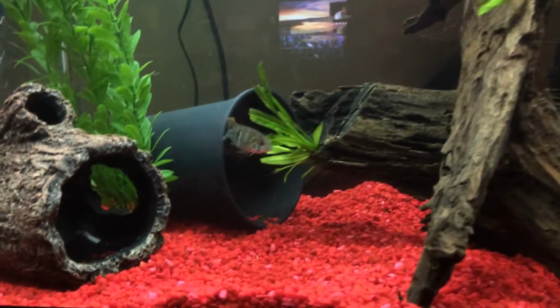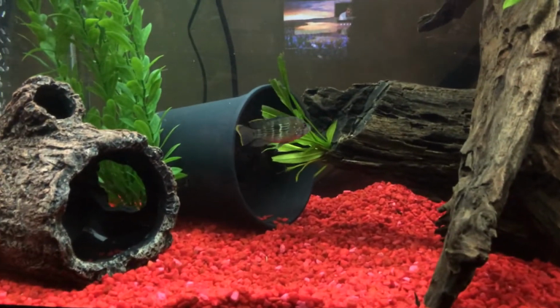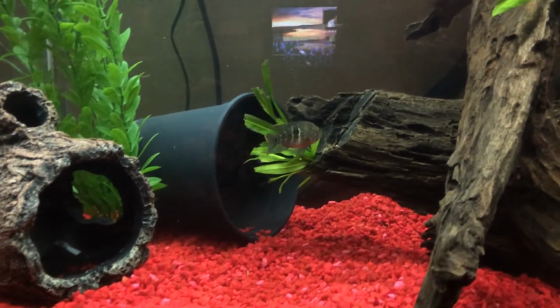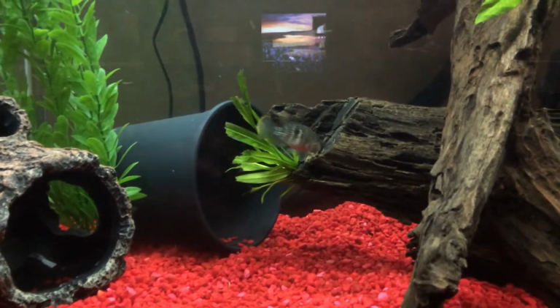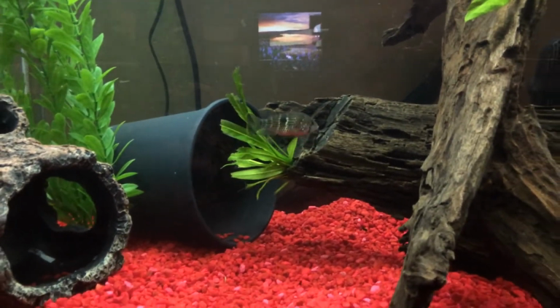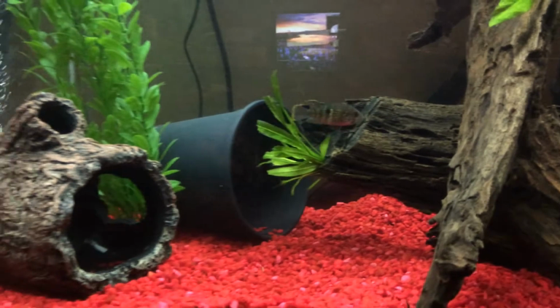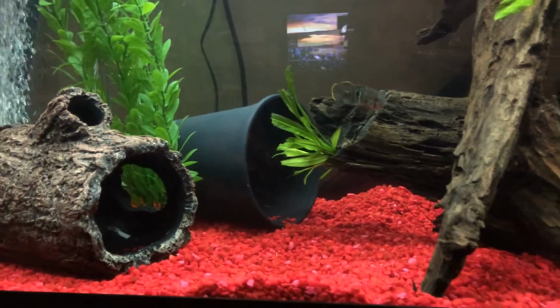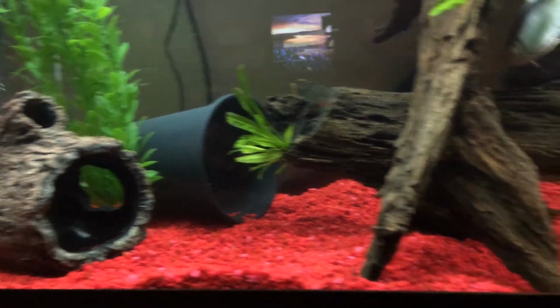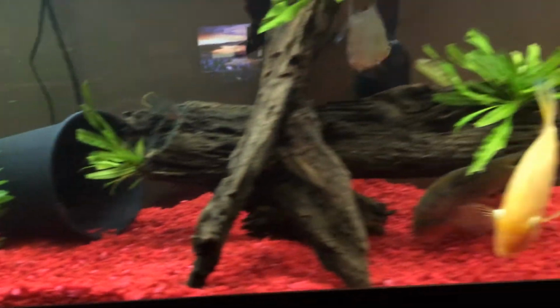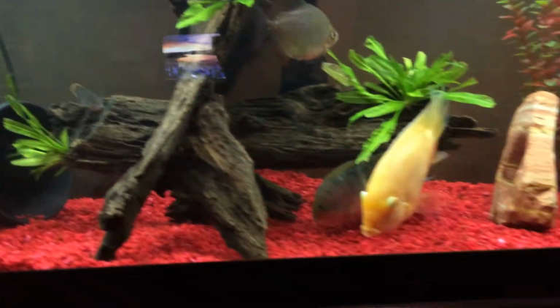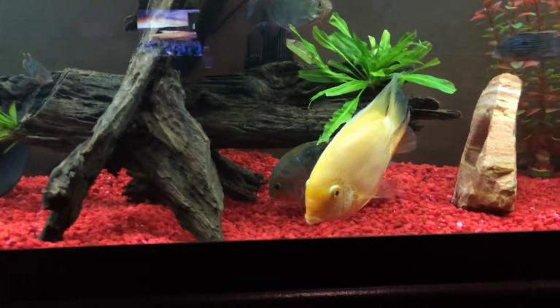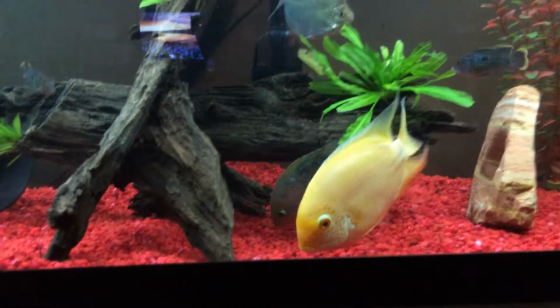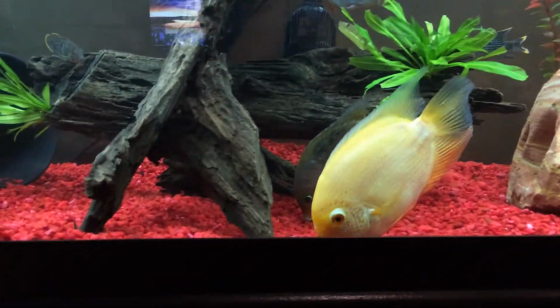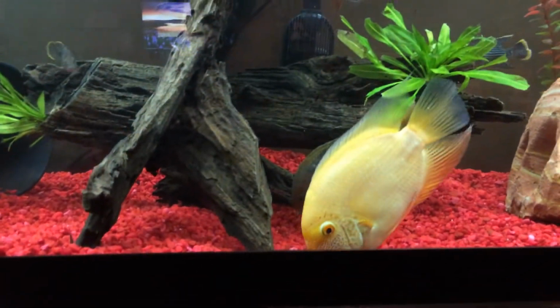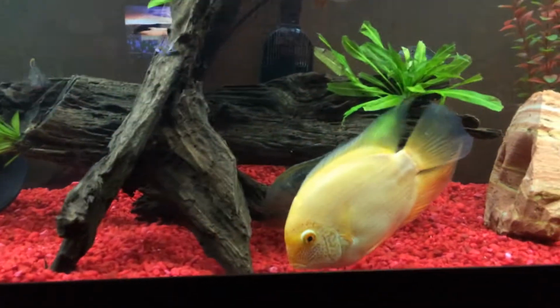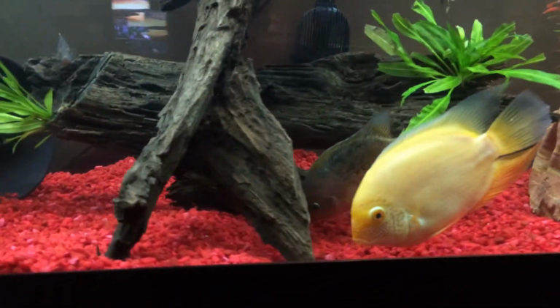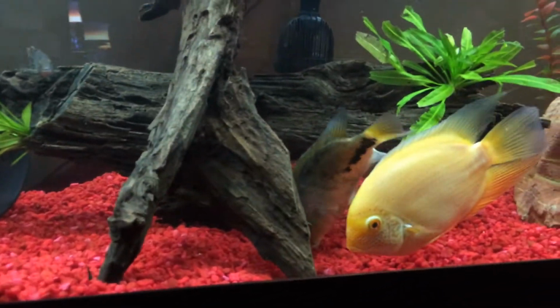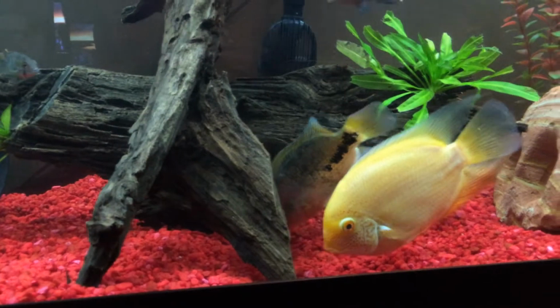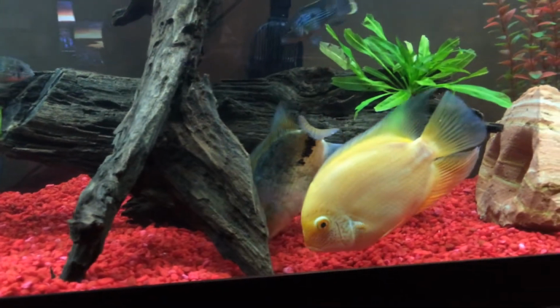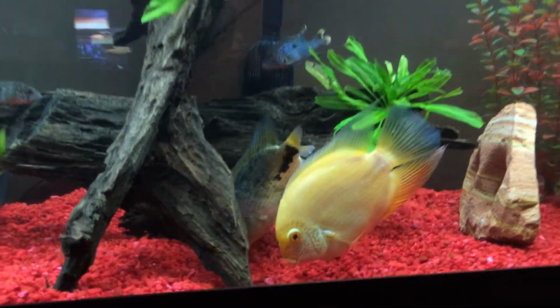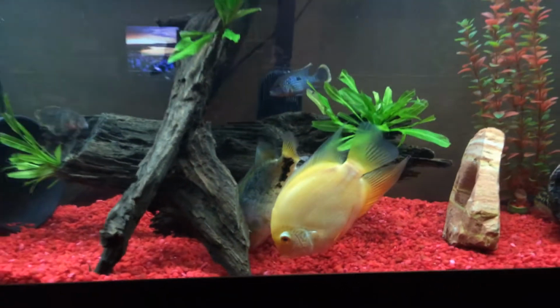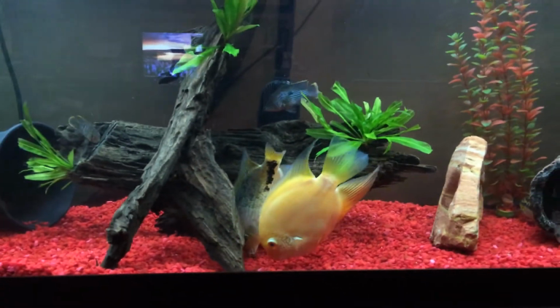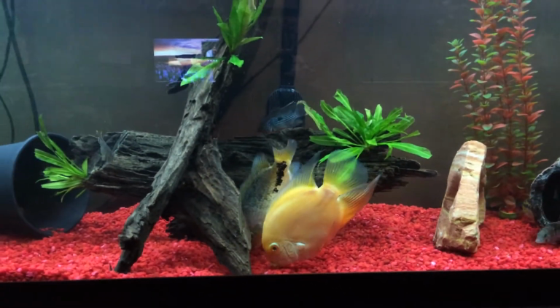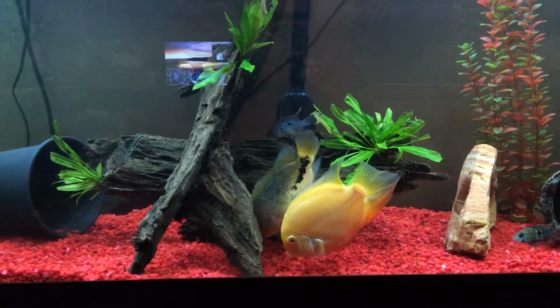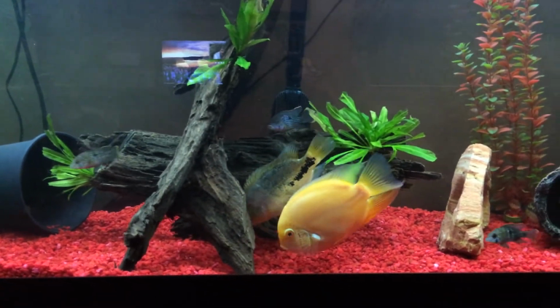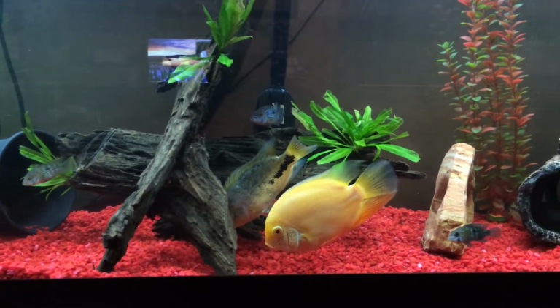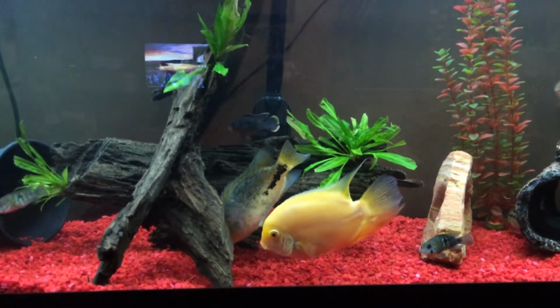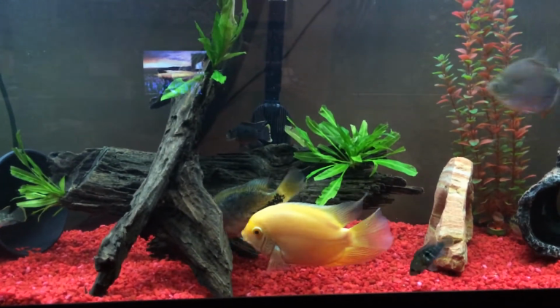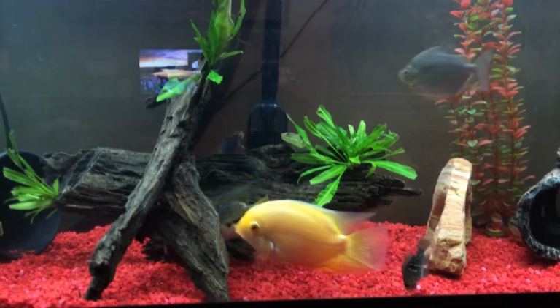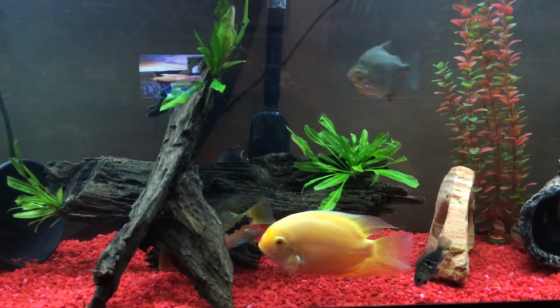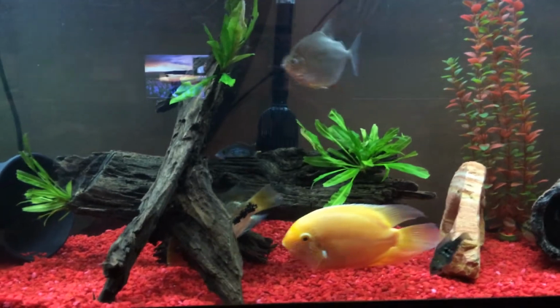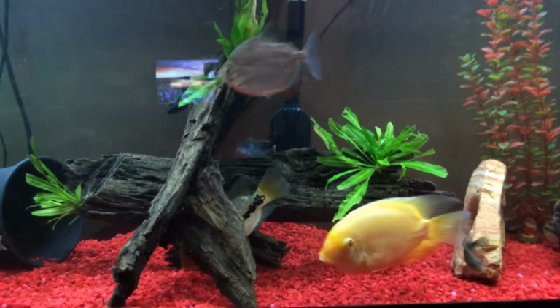We've got another green terra there, and St. Spillam behind the gold severum. They all get stuck in and enjoy some food.